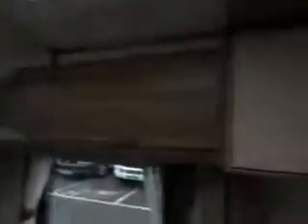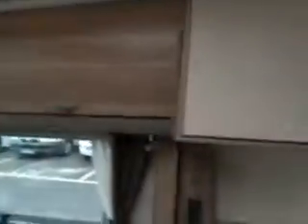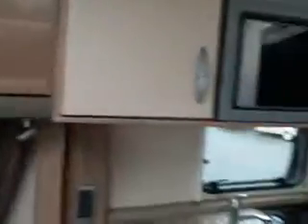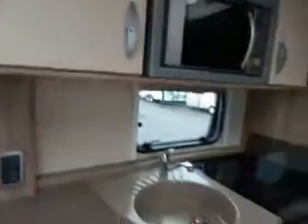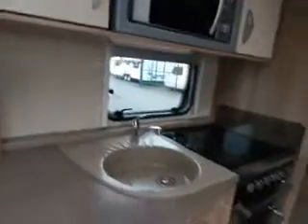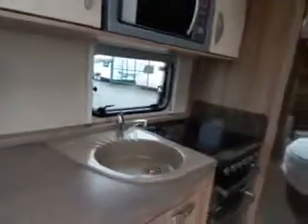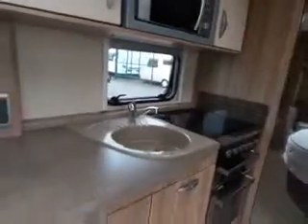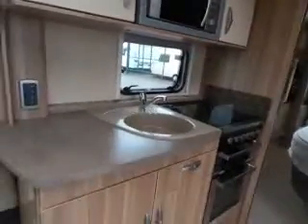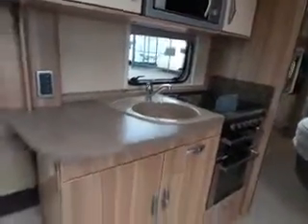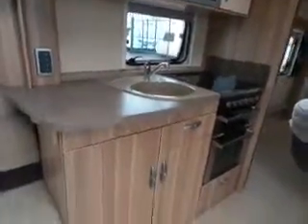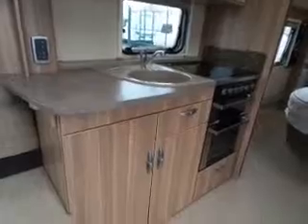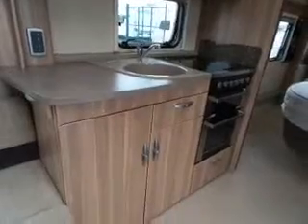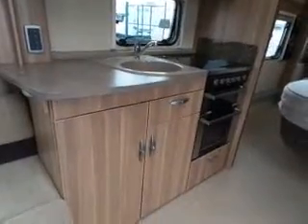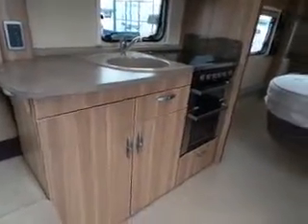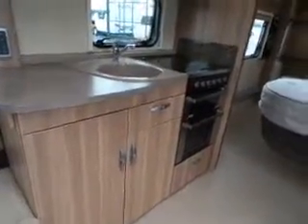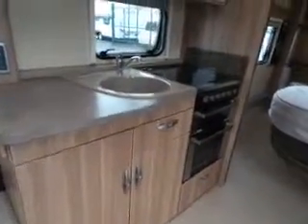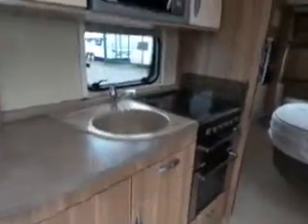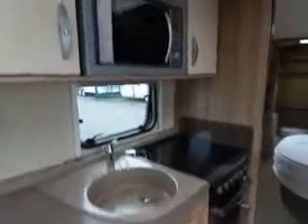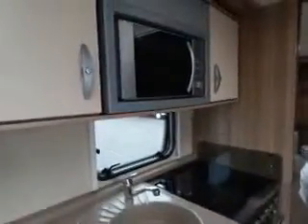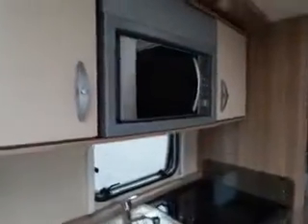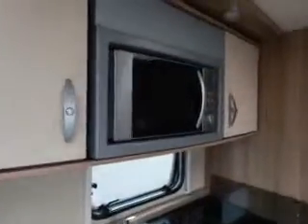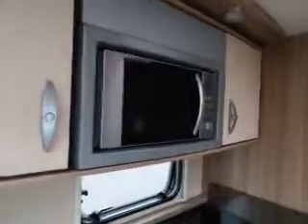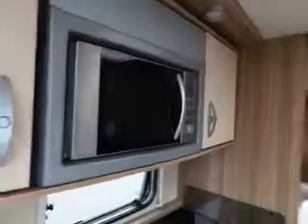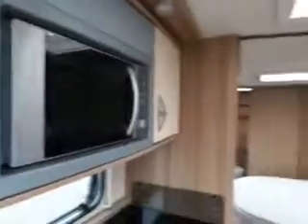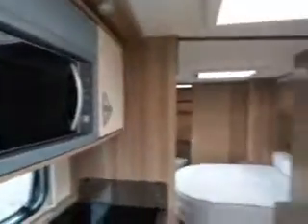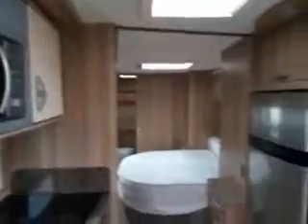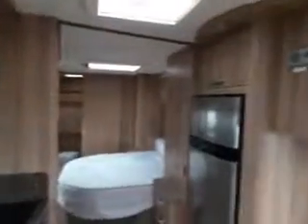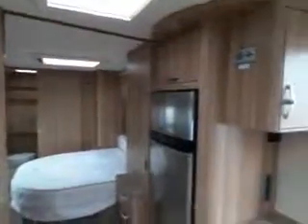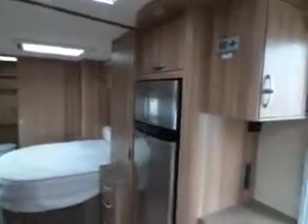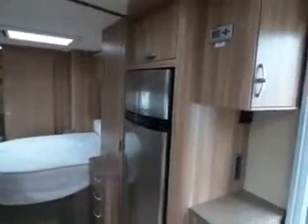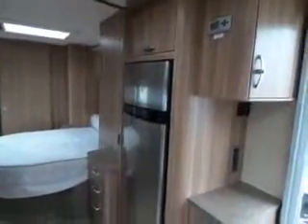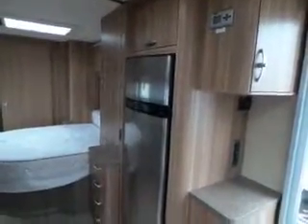Come round to the galley area, where we have a full-size cooker and full-size fridge. Microwave over the top. Look at the fridge — the freezer over the top.